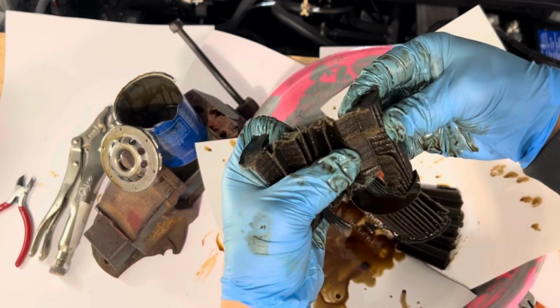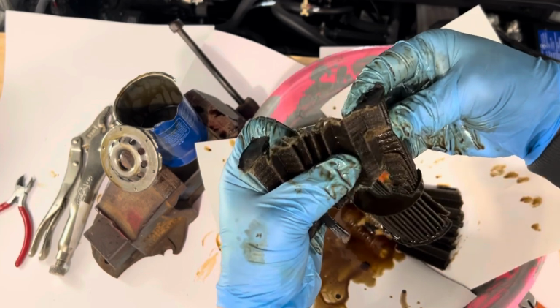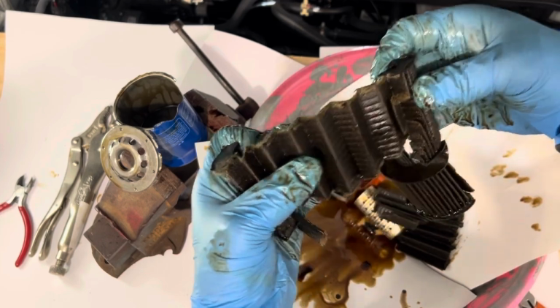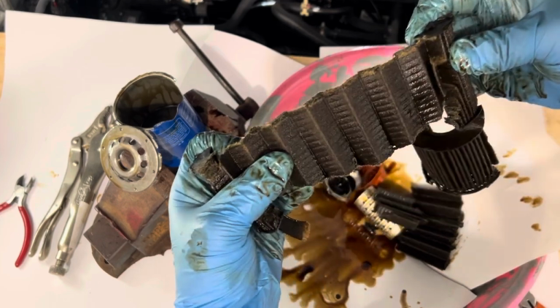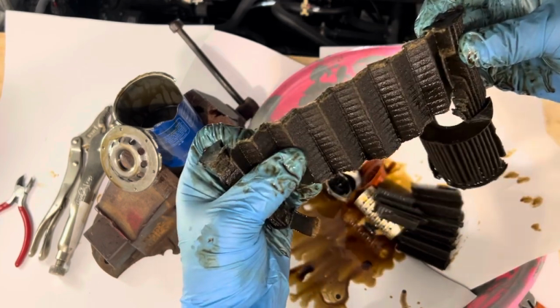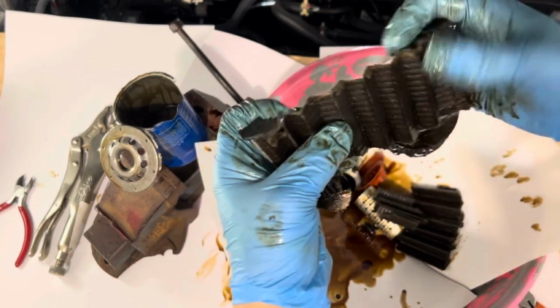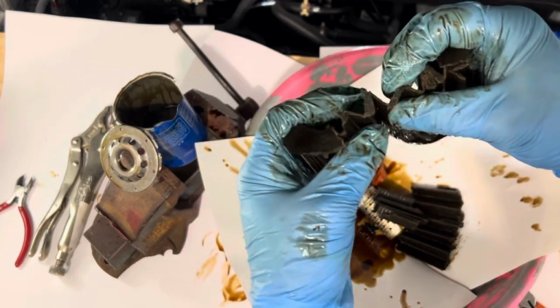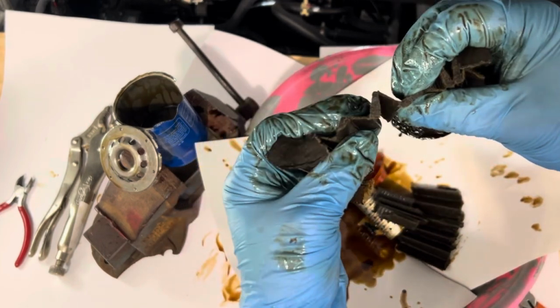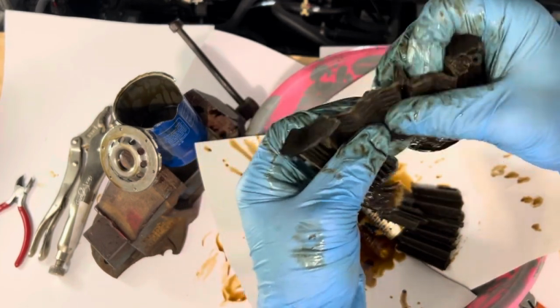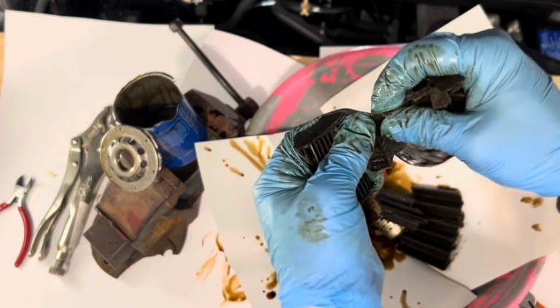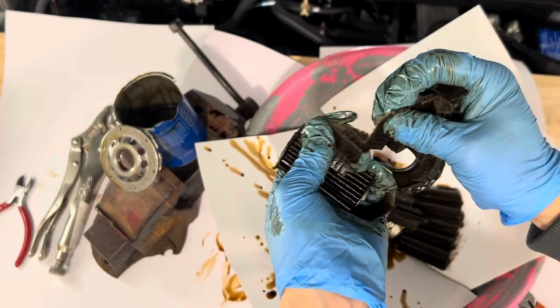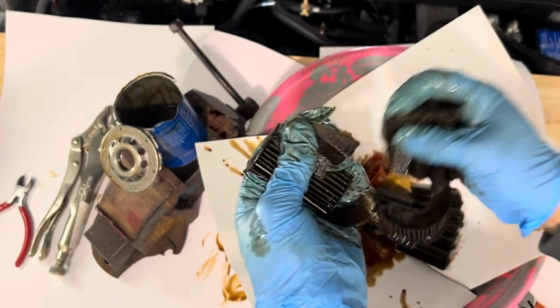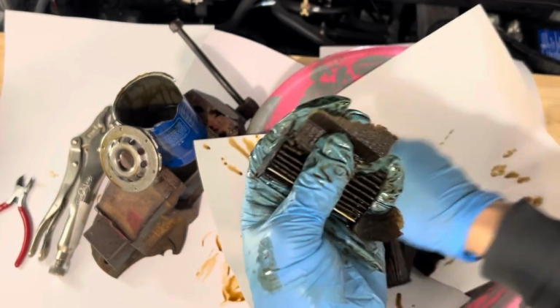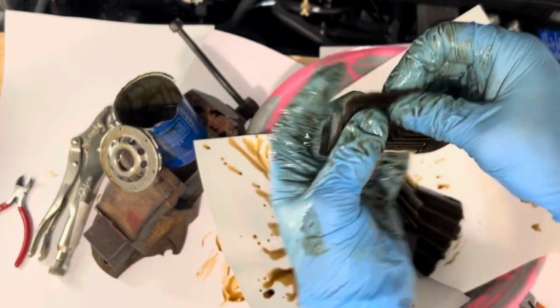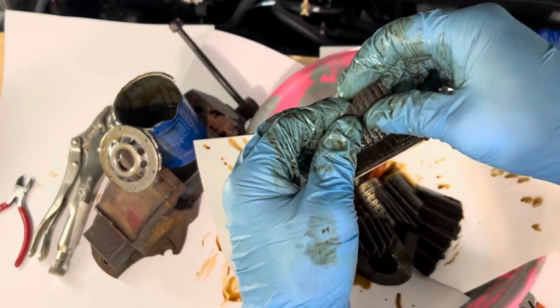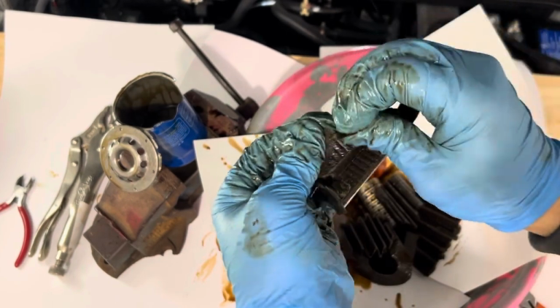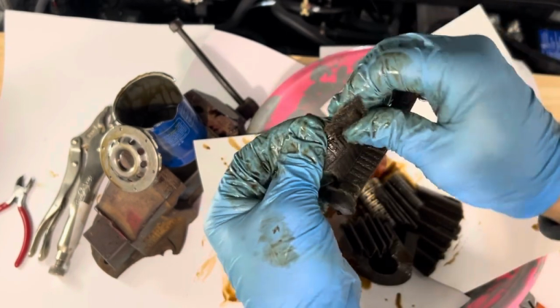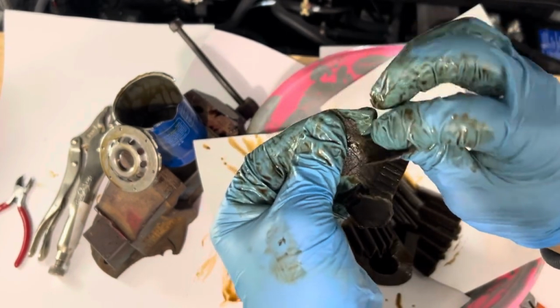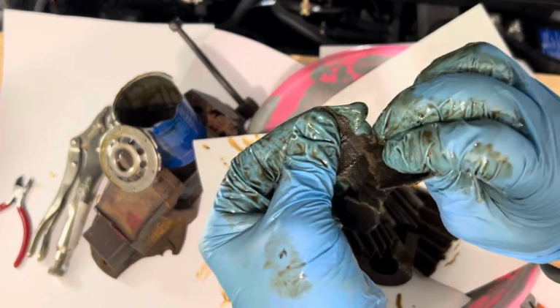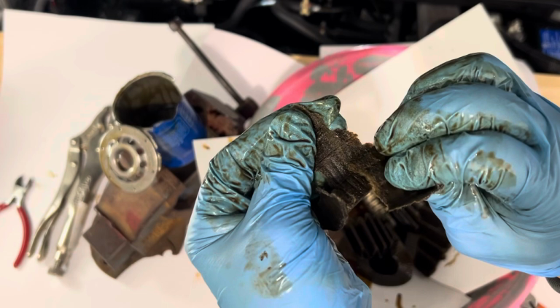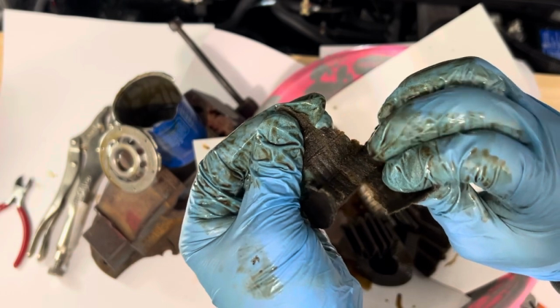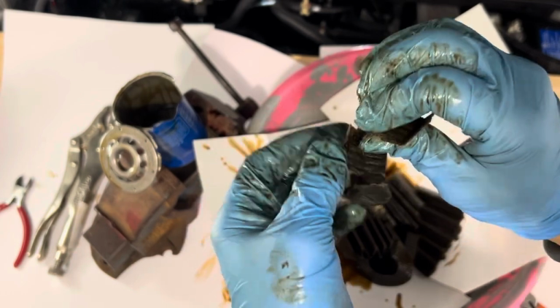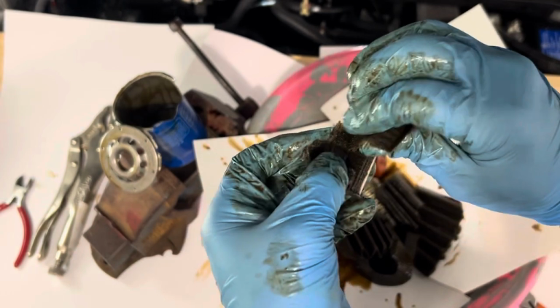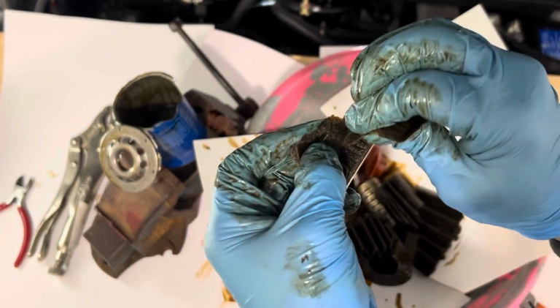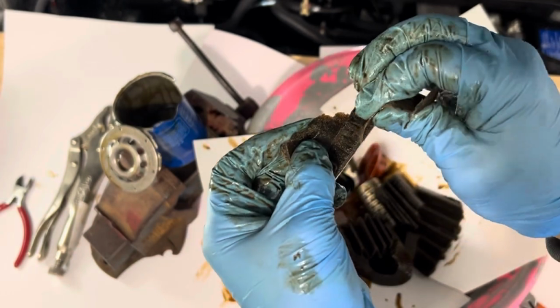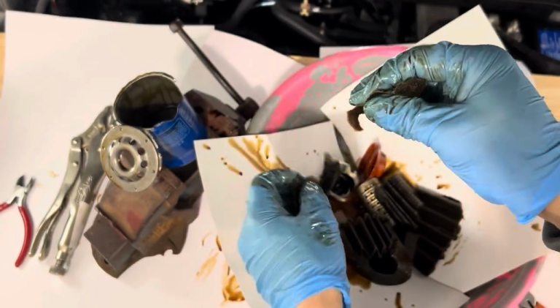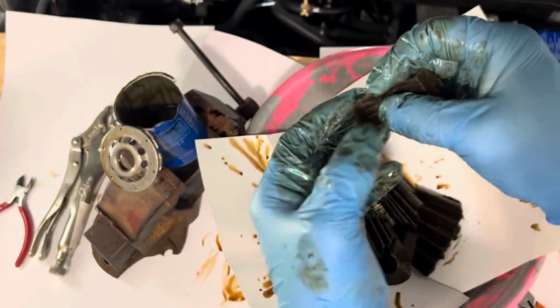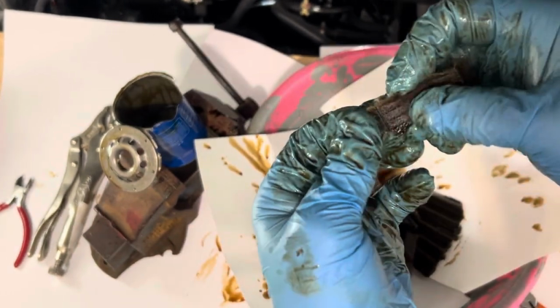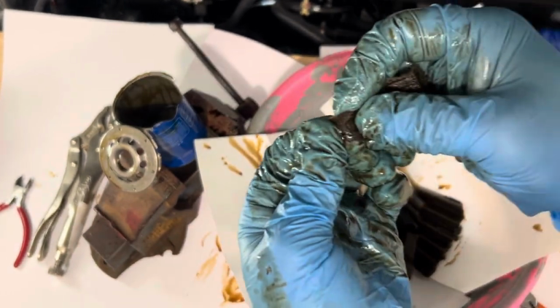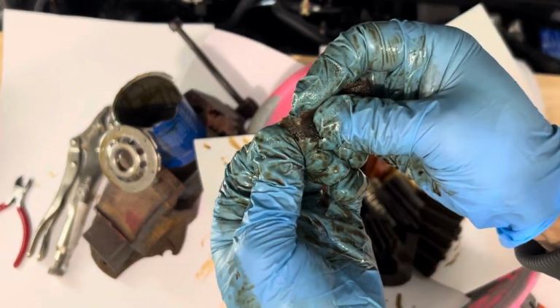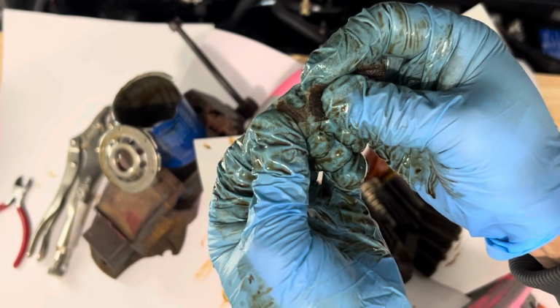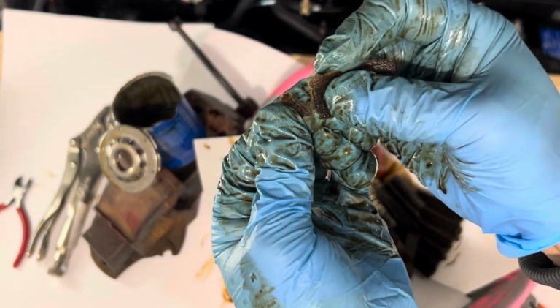I don't think I see anything suspect, but this seems to be a paper filter. I thought these new Honda filters are supposed to be synthetic elements — well, maybe it is, it just seems like a paper fiber.